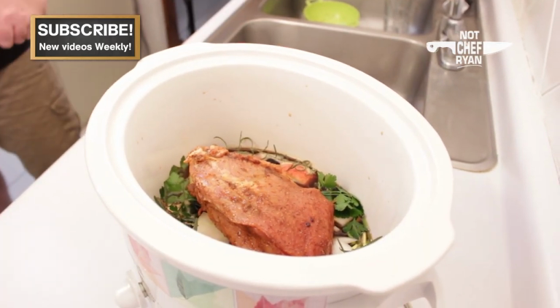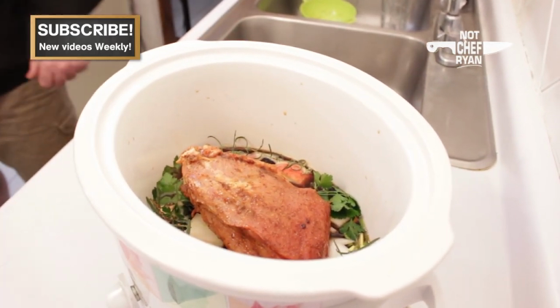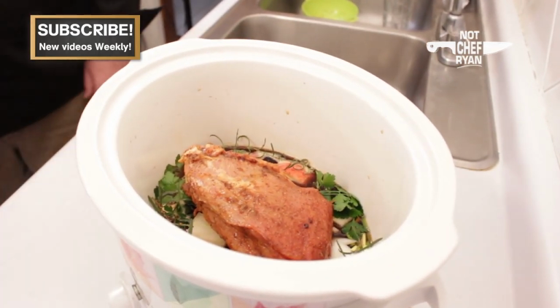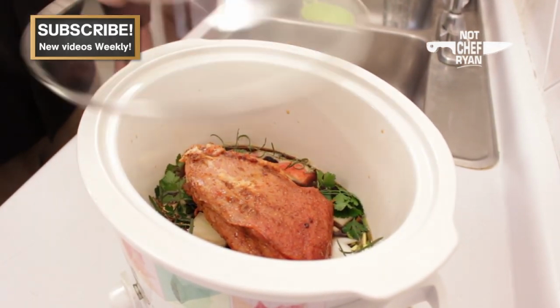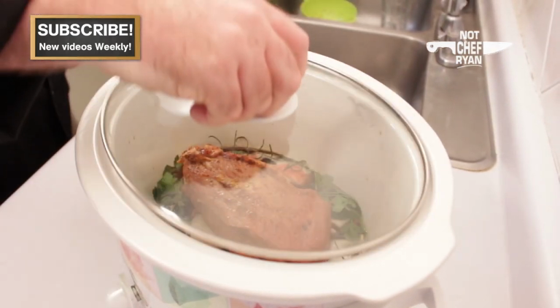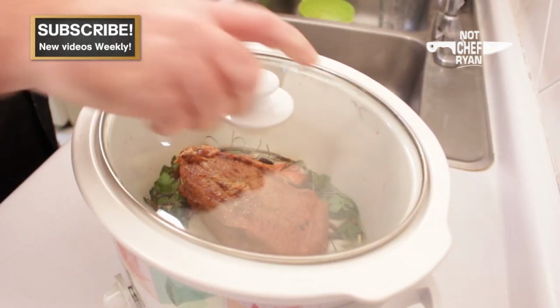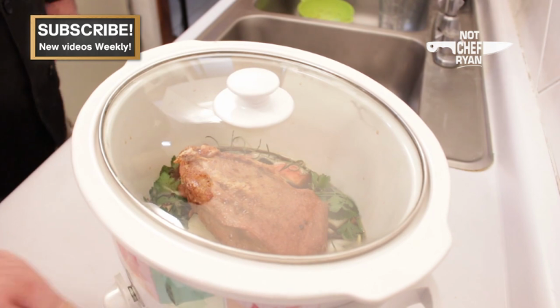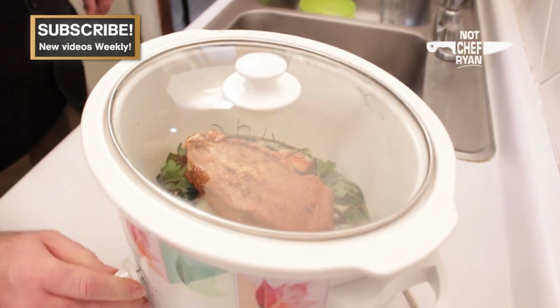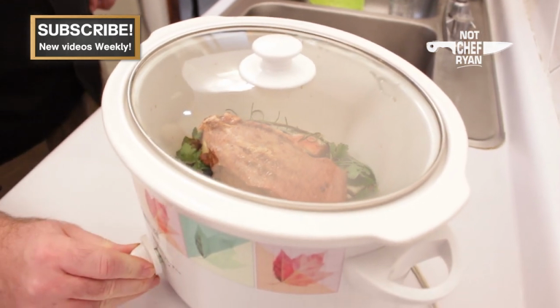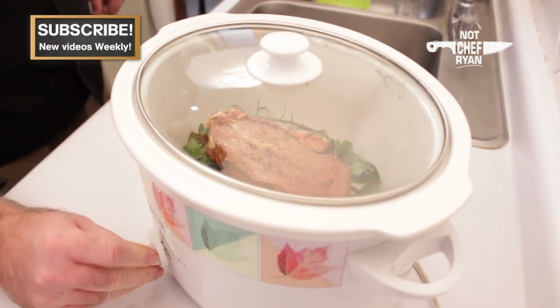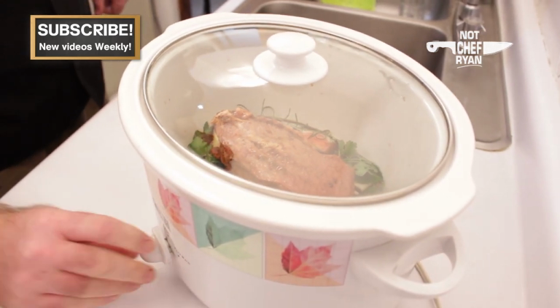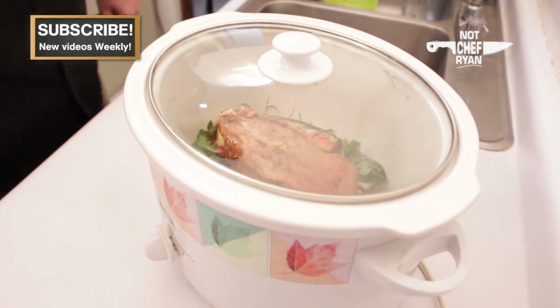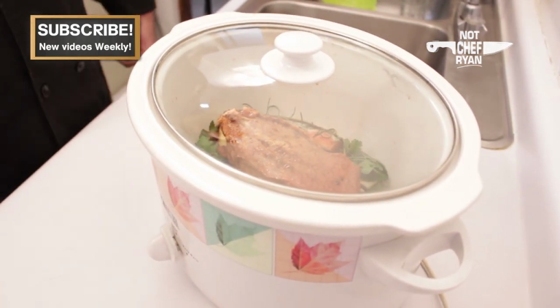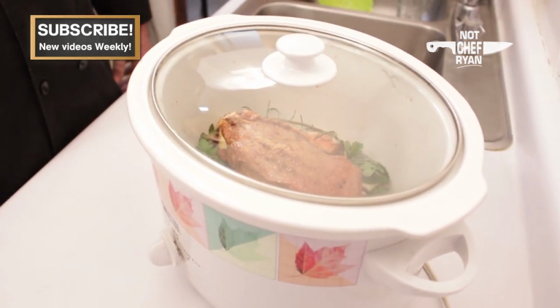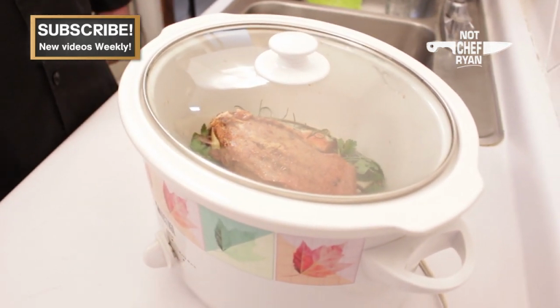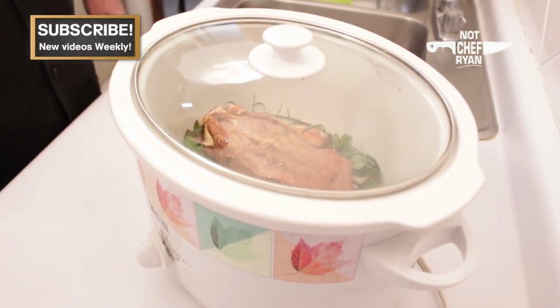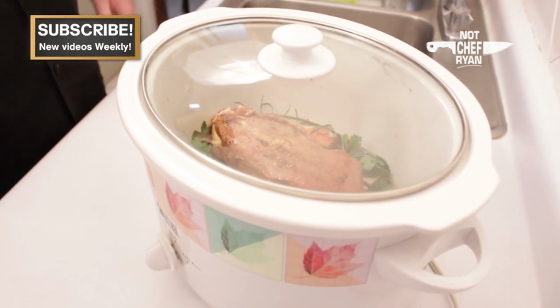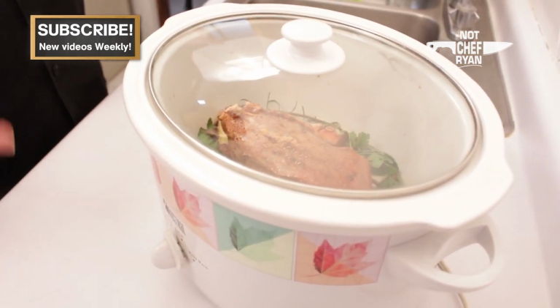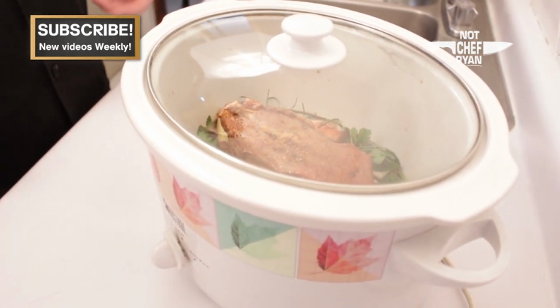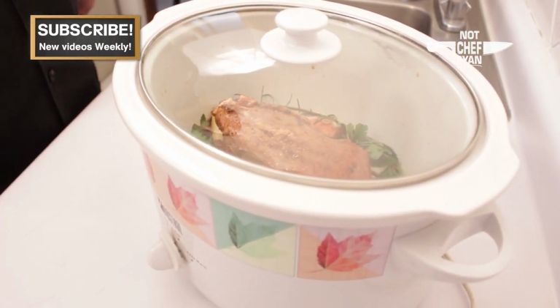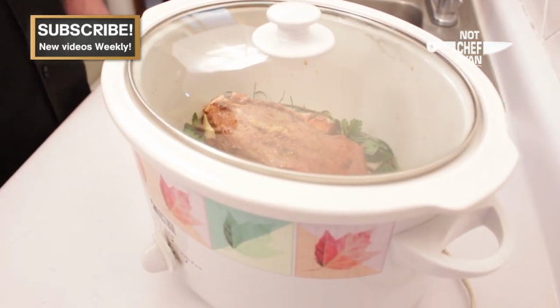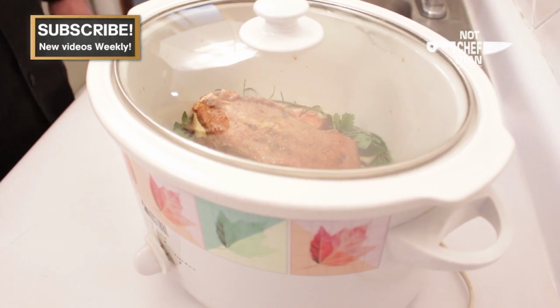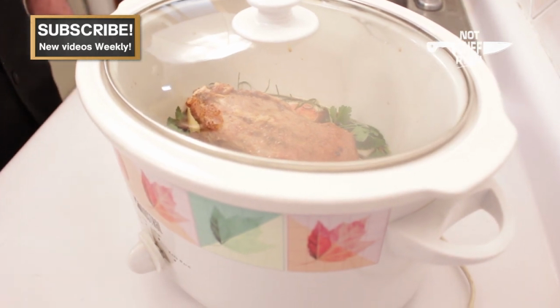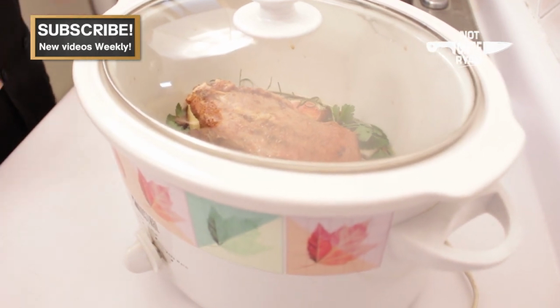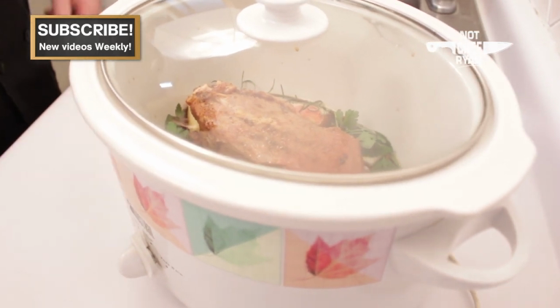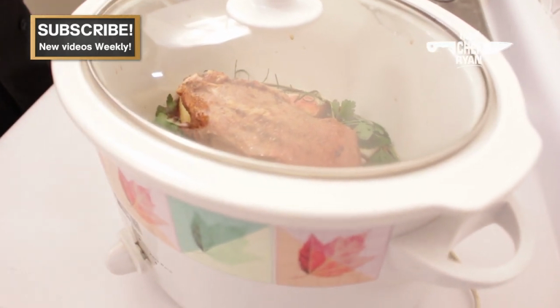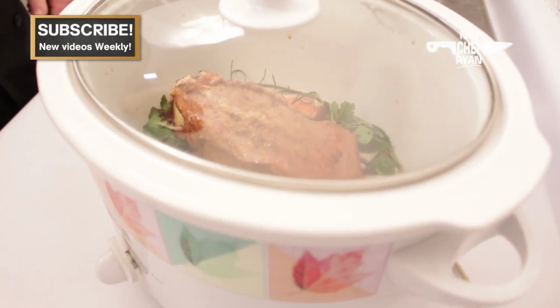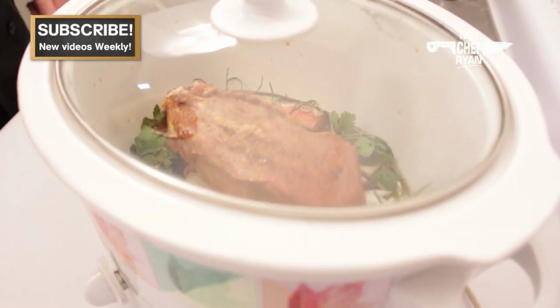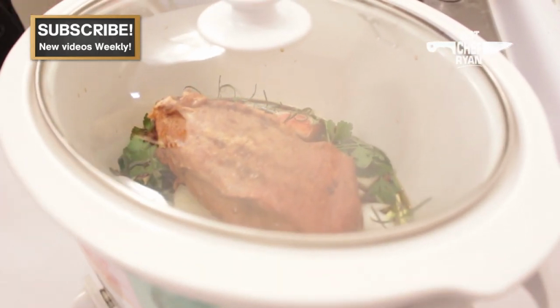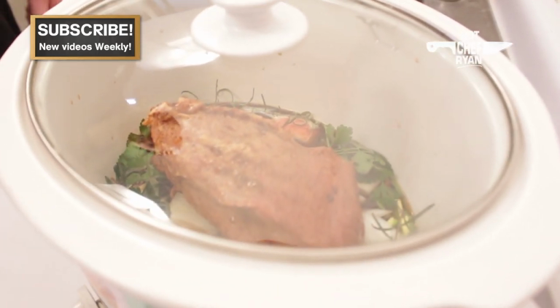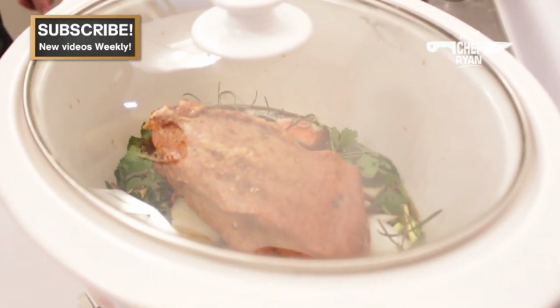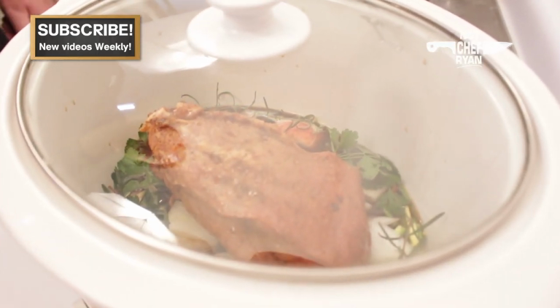We will cover this, set it on low. And again, you want to cook this on low about two hours for every one pound. So this is about a pound and a half, so we're going to go for about three hours.